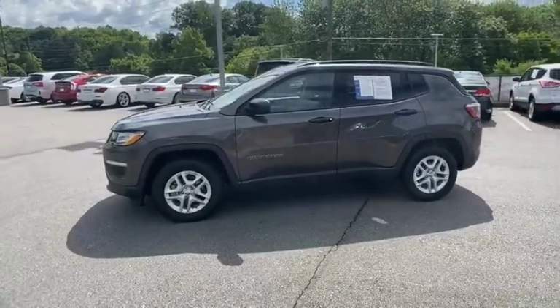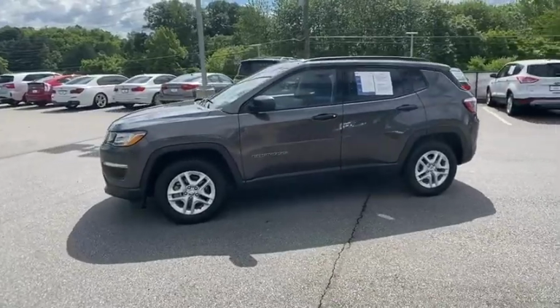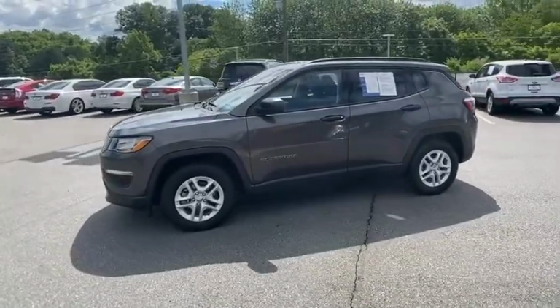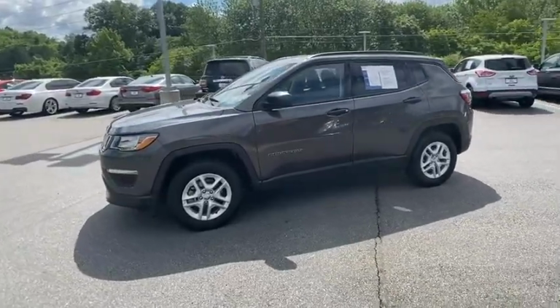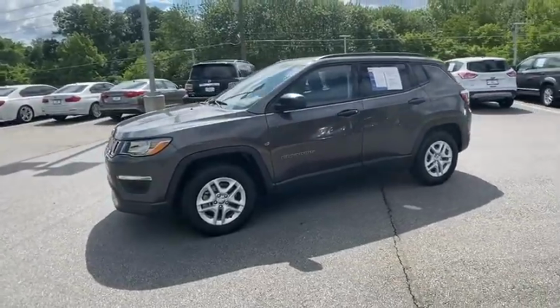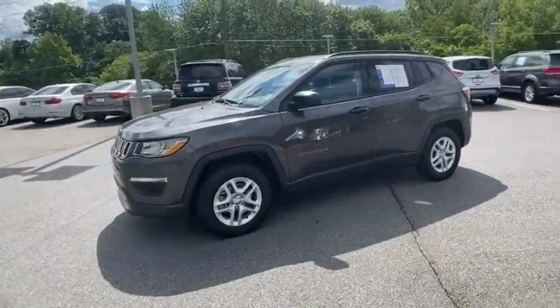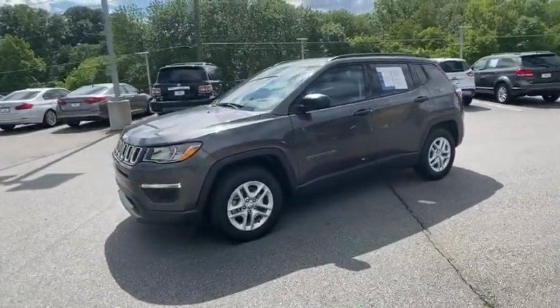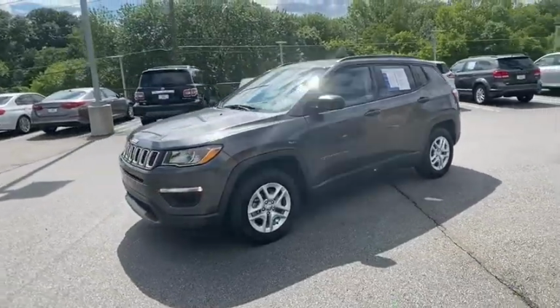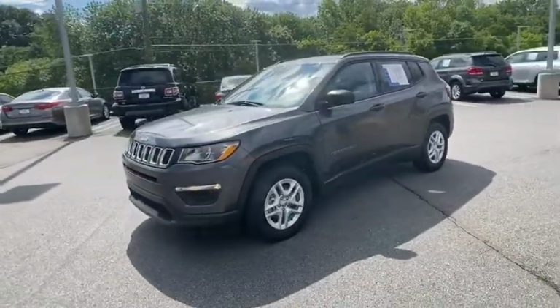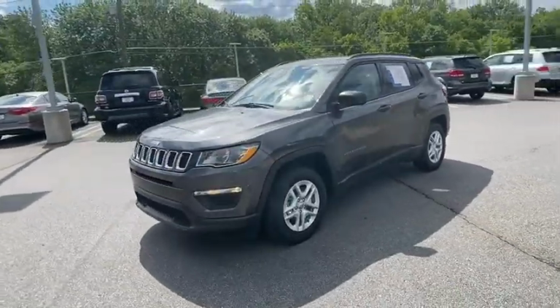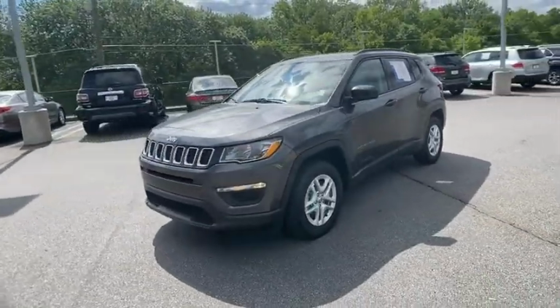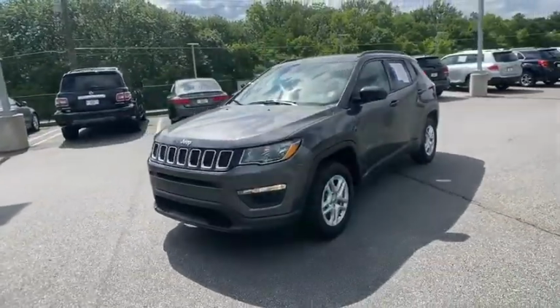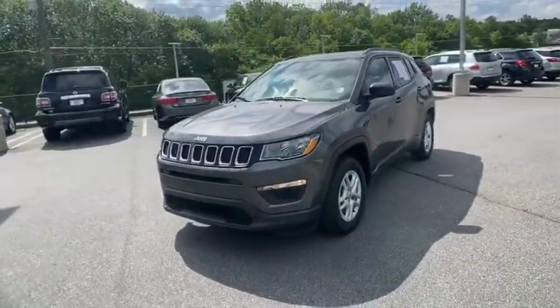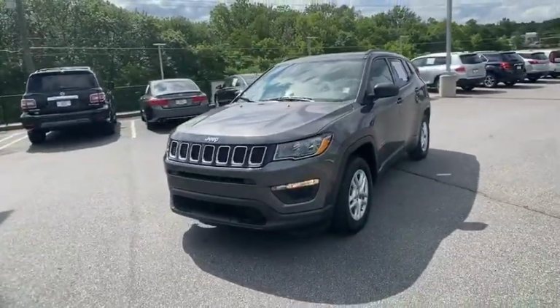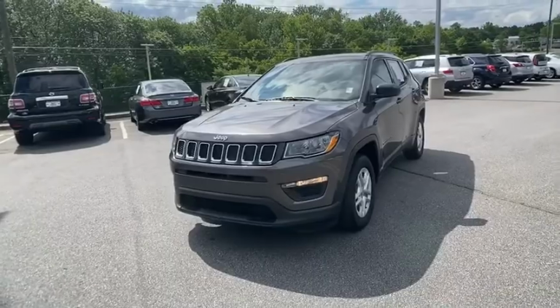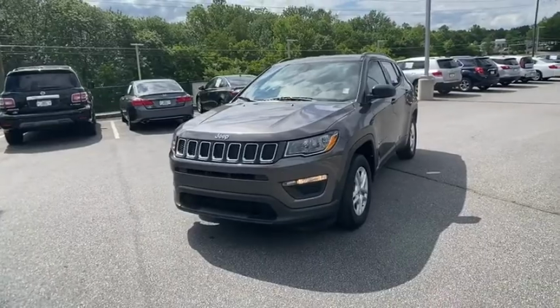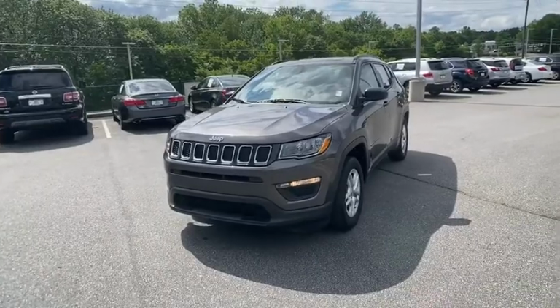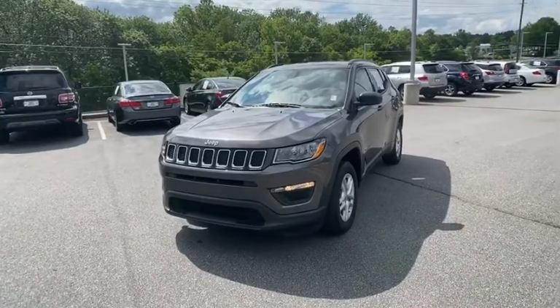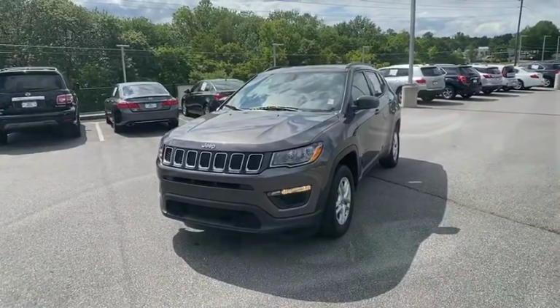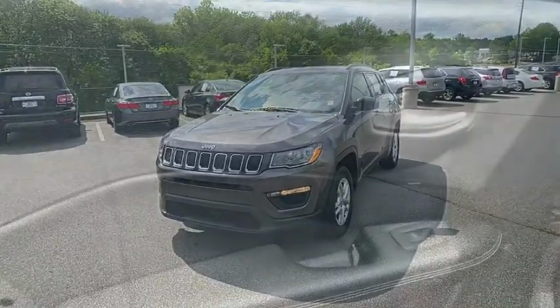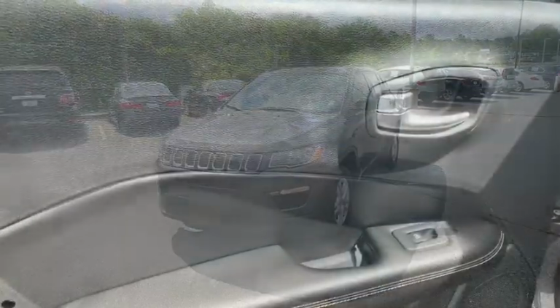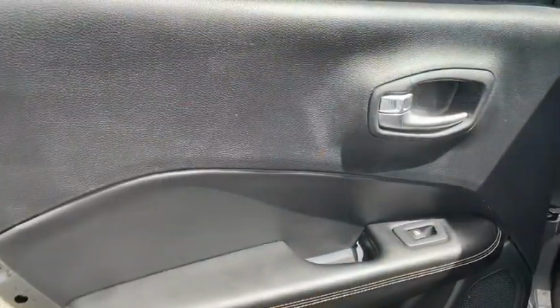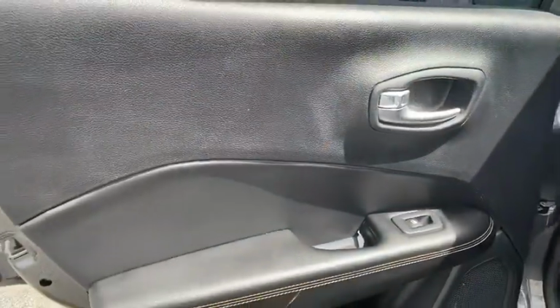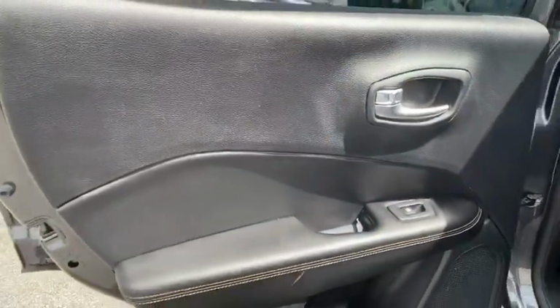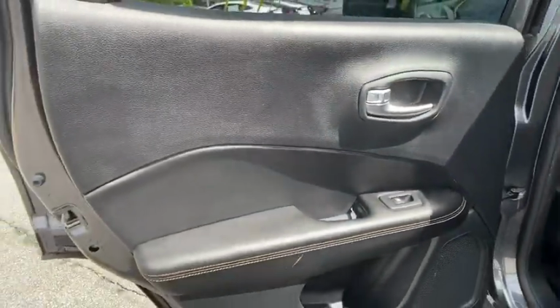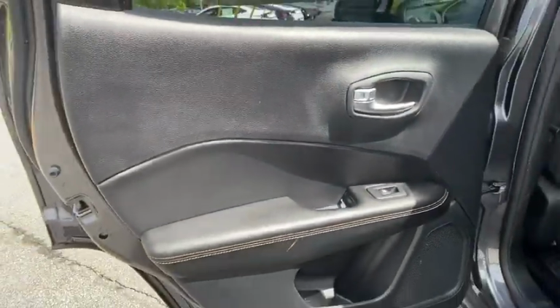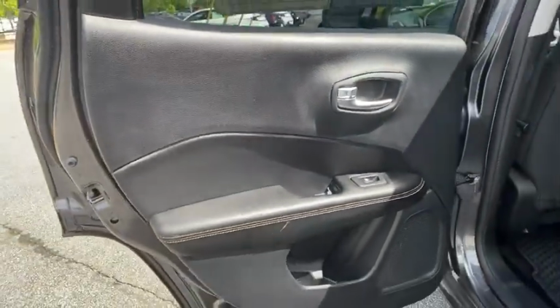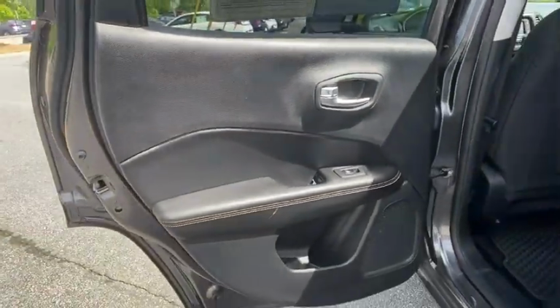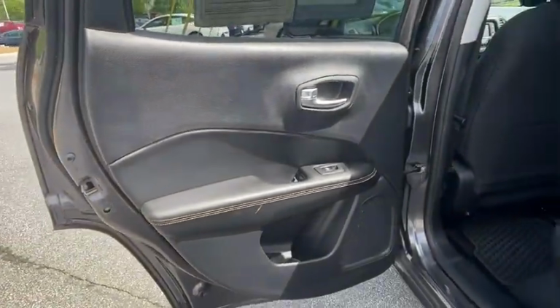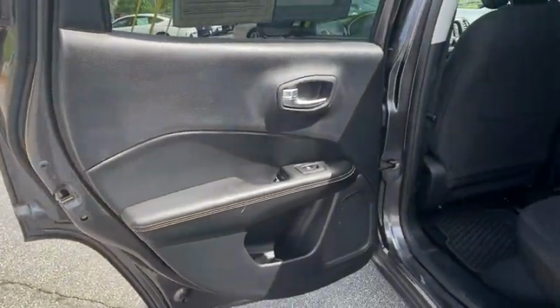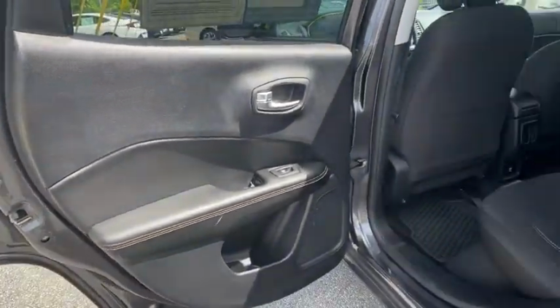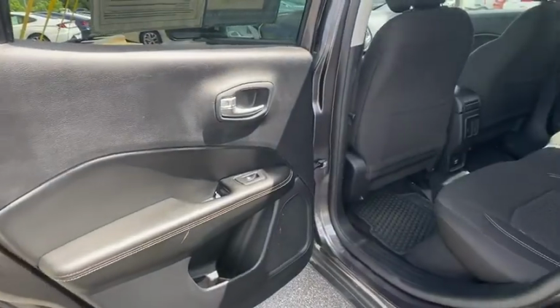This vehicle has less than 20,000 miles. Here are some of this vehicle's great options: backup camera, traction control, Bluetooth wireless data, hands-free phone.